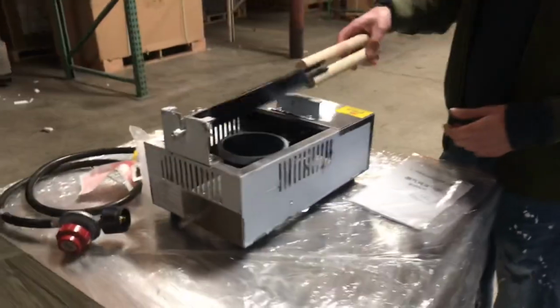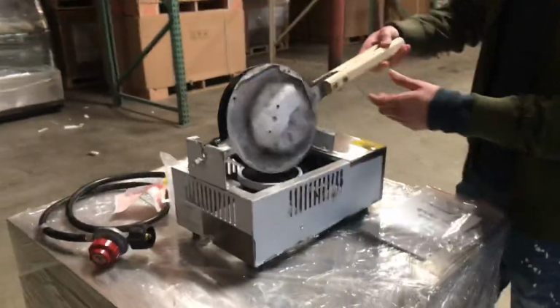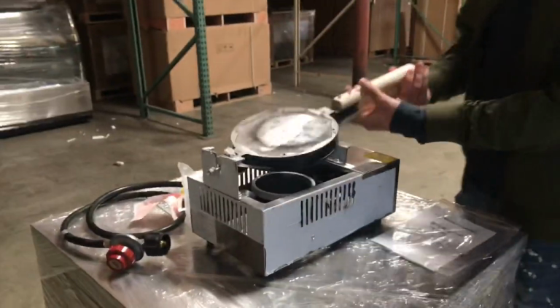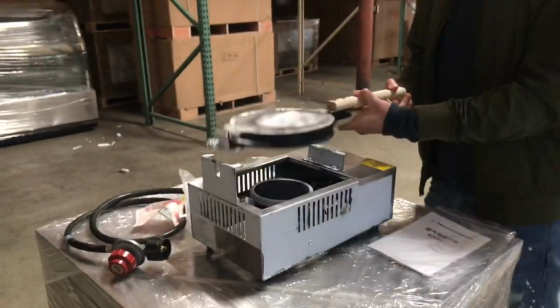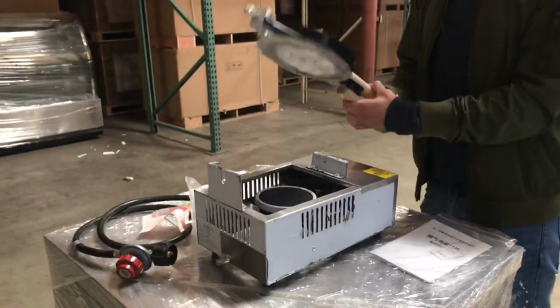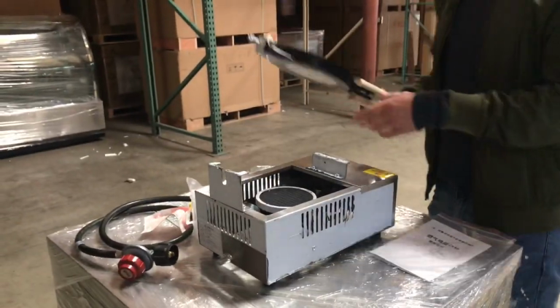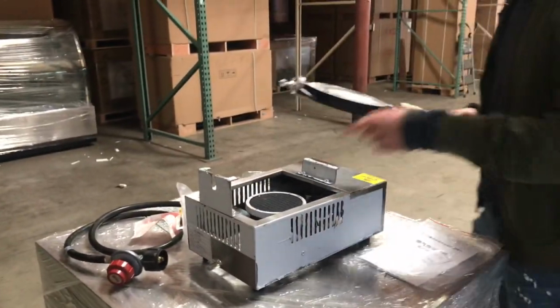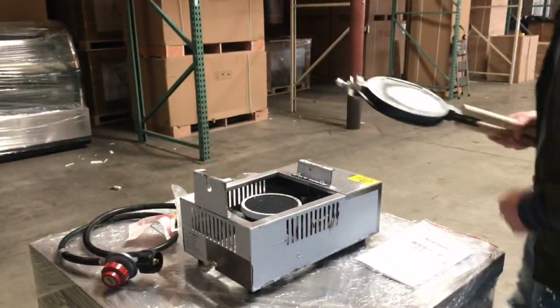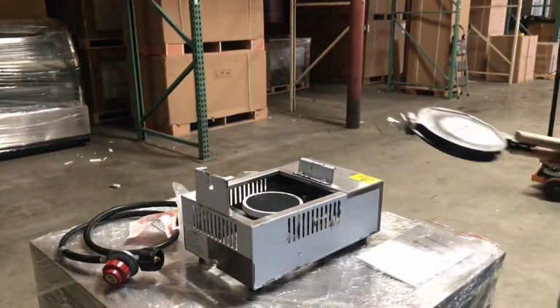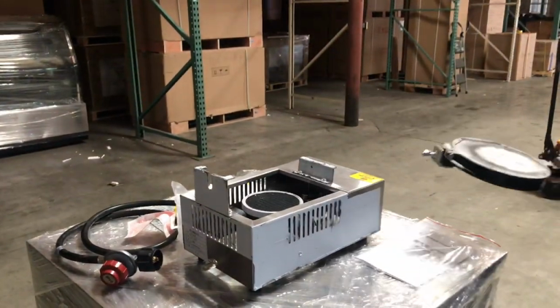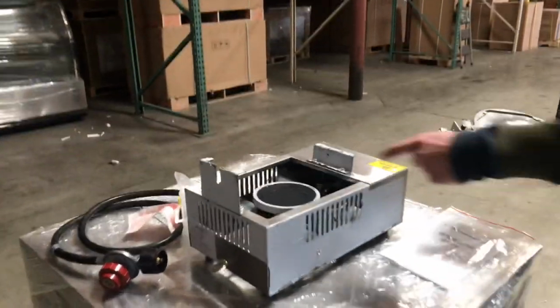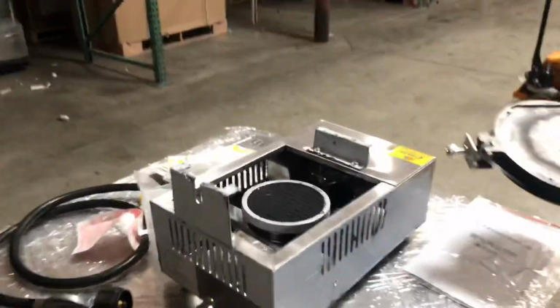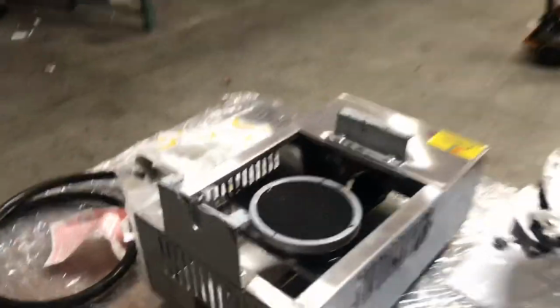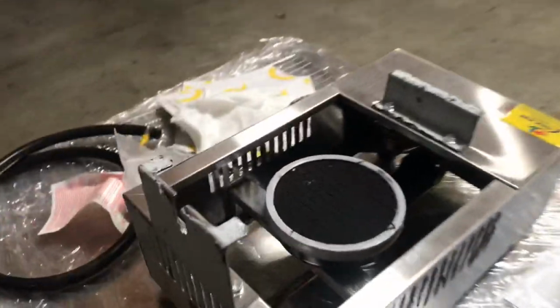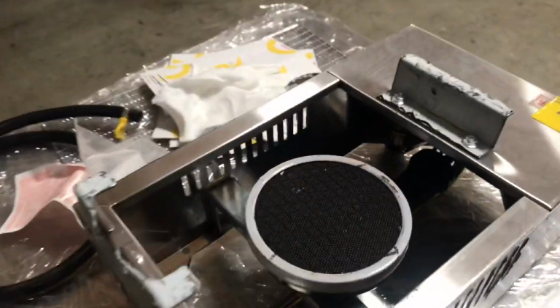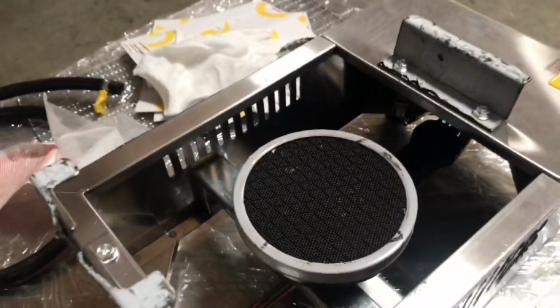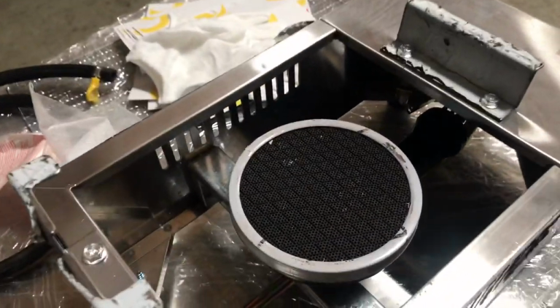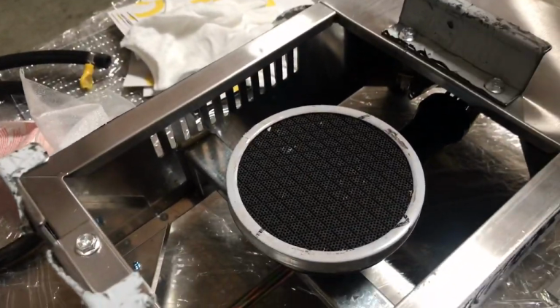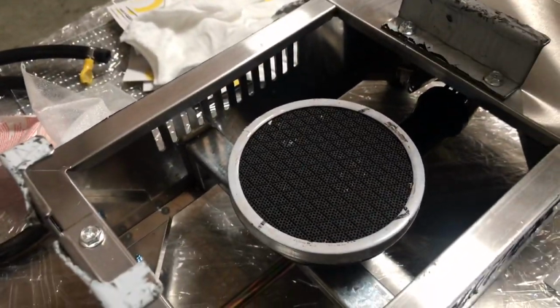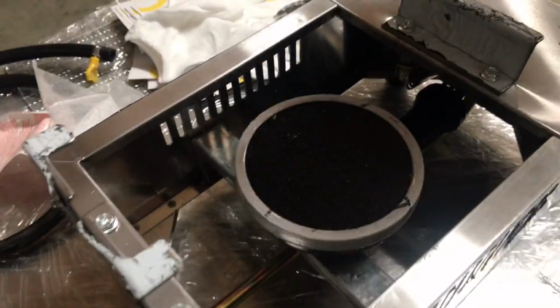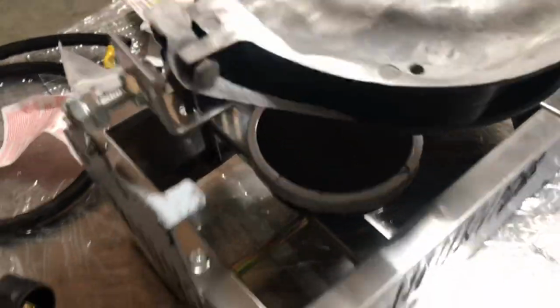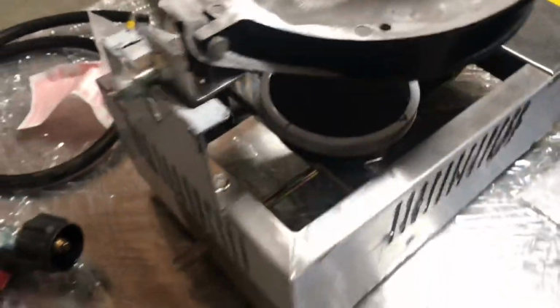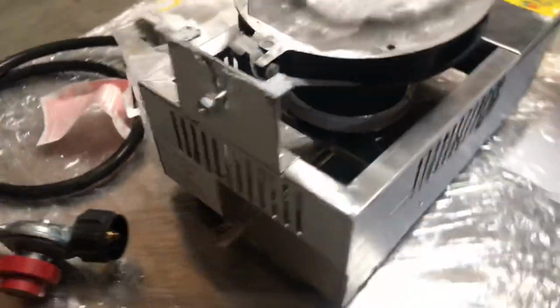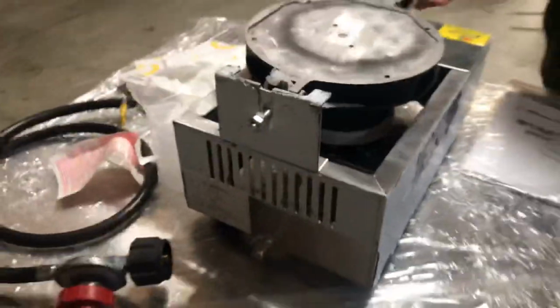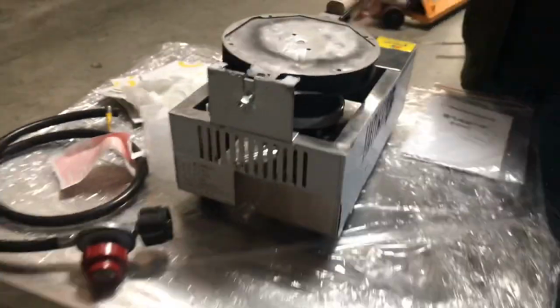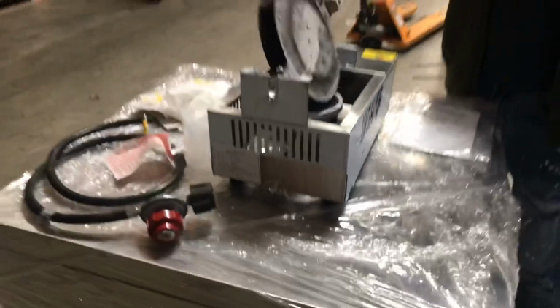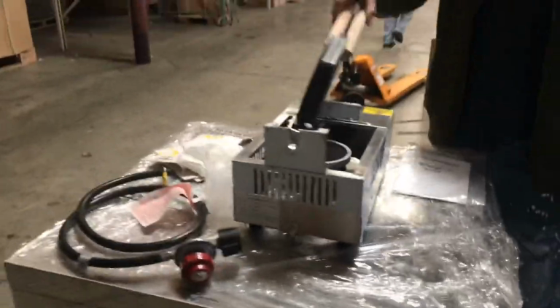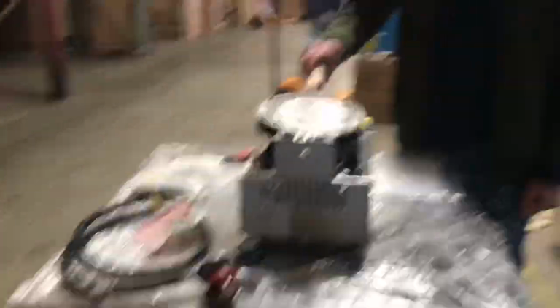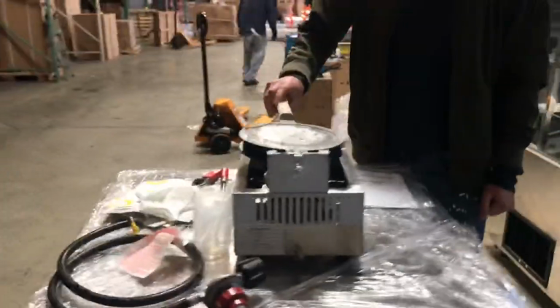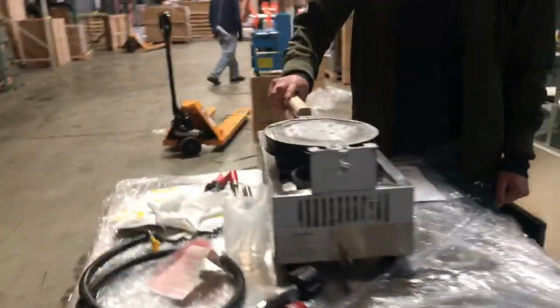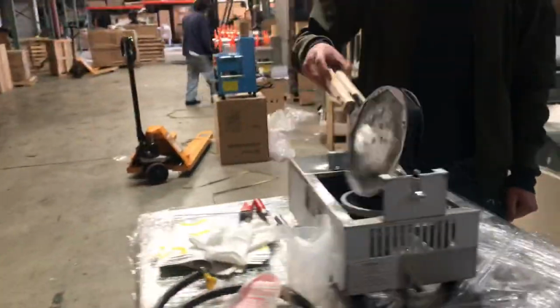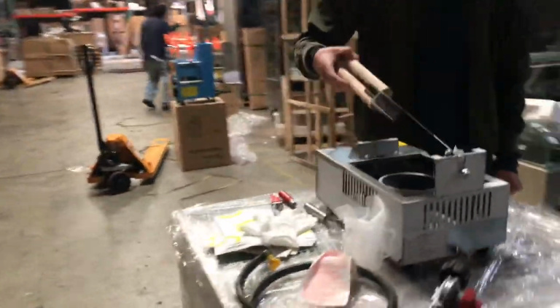You can also take this piece off, and at the bottom will be your burner right here. So you can take it off, put it back in, adjust it, and turn it around as well.